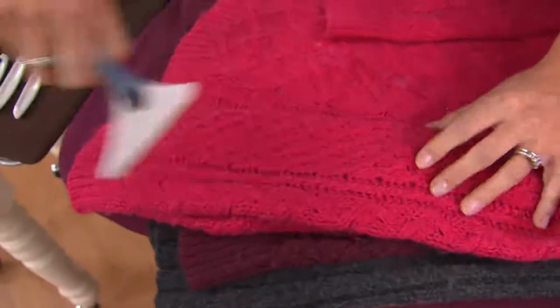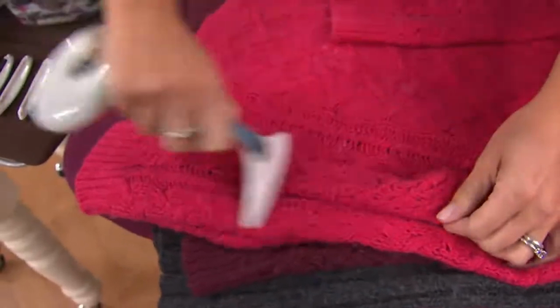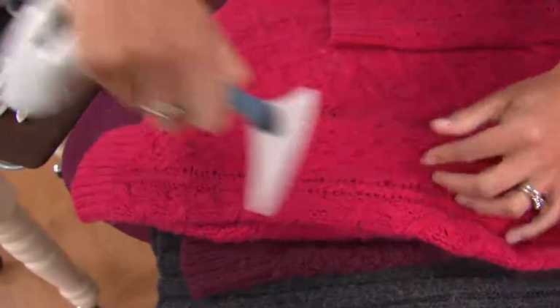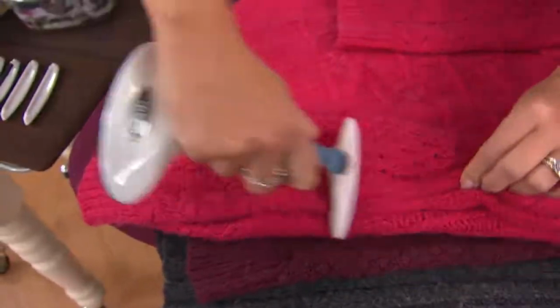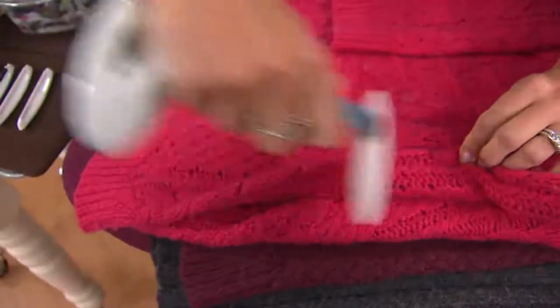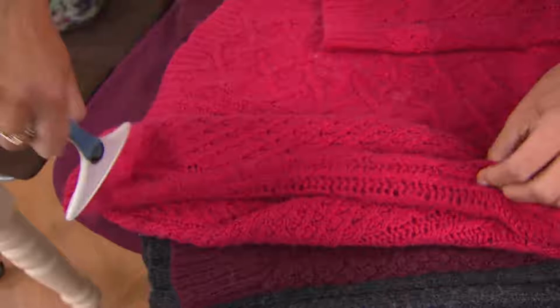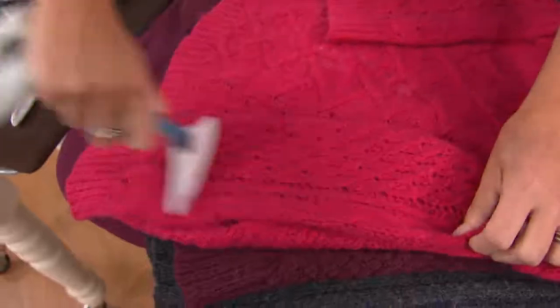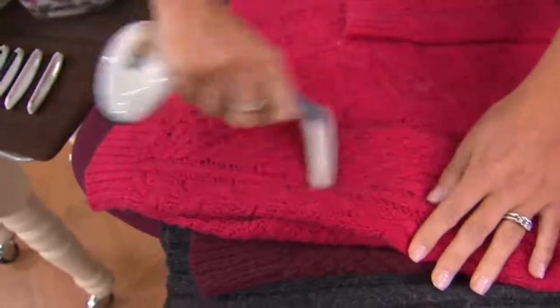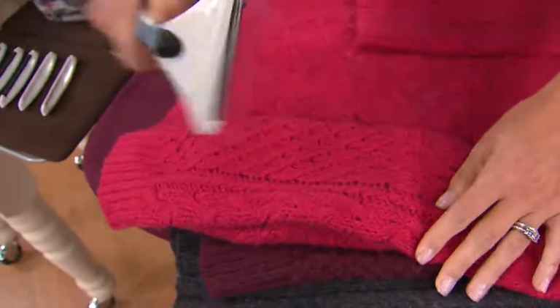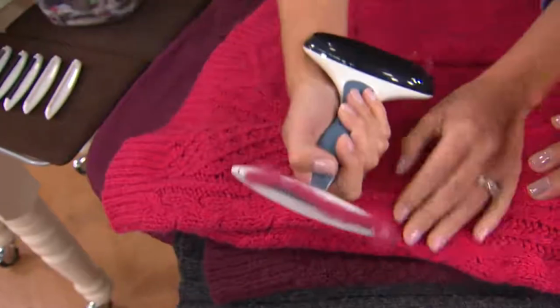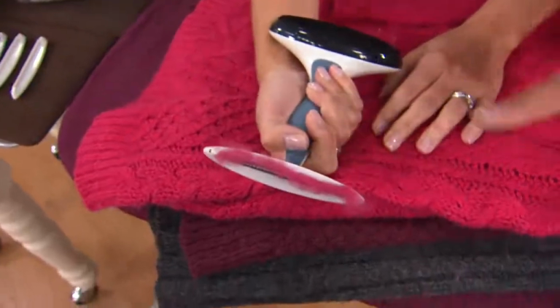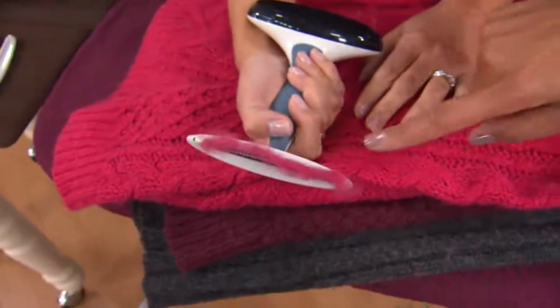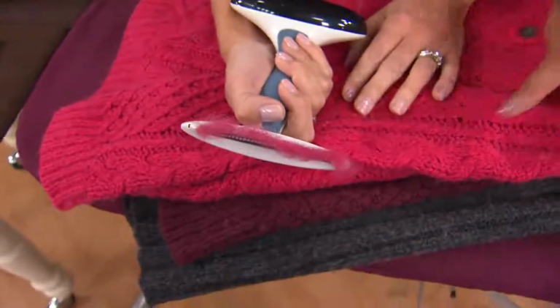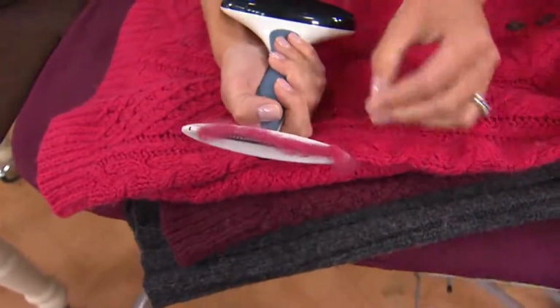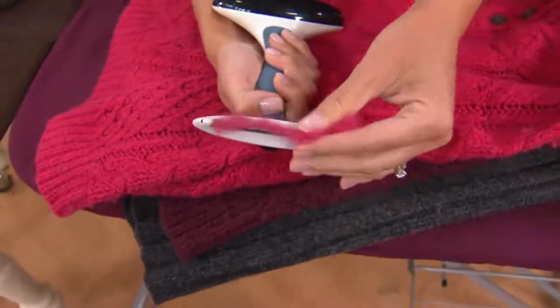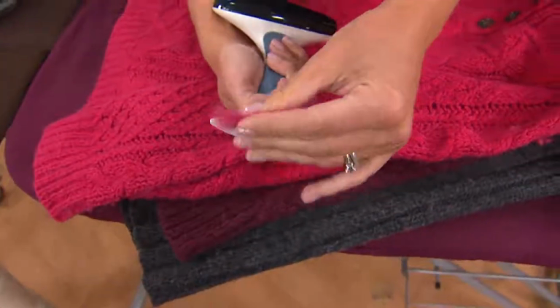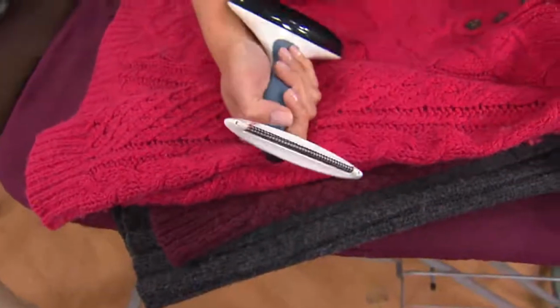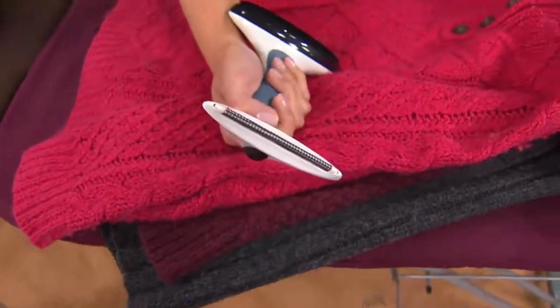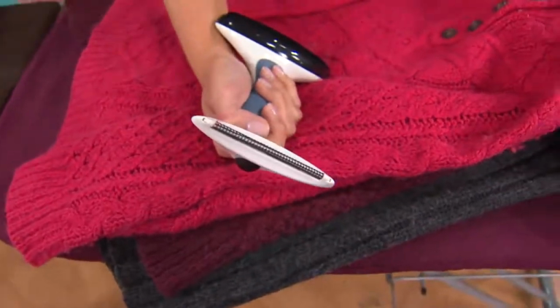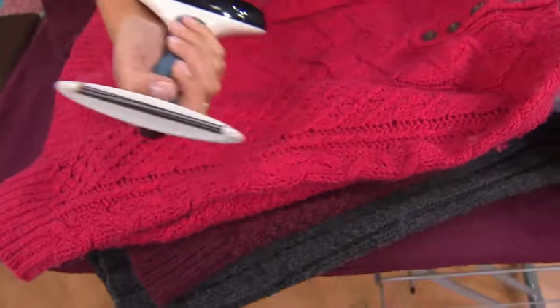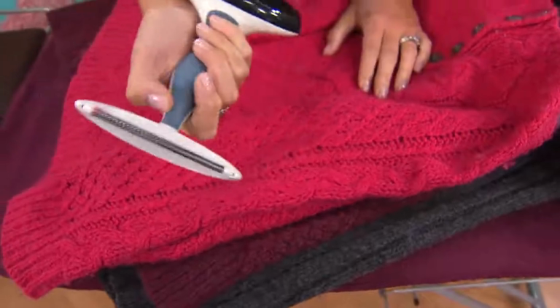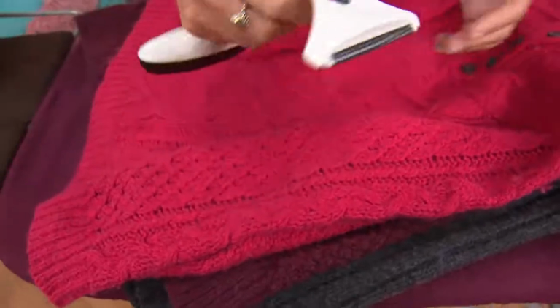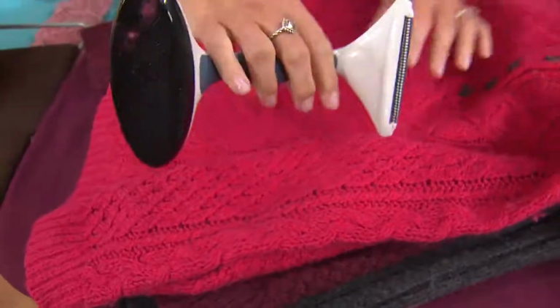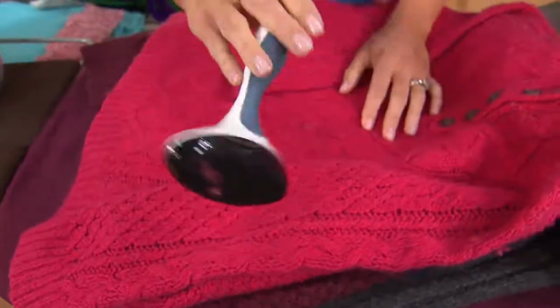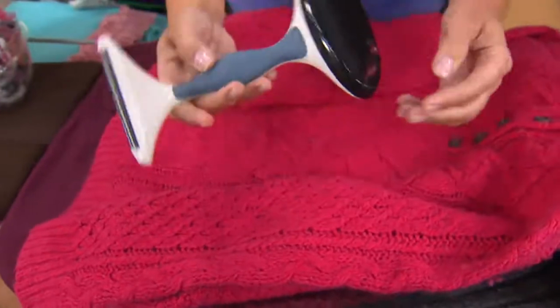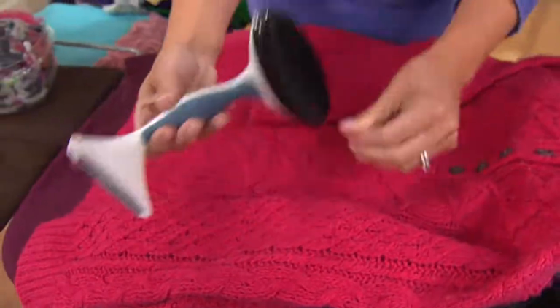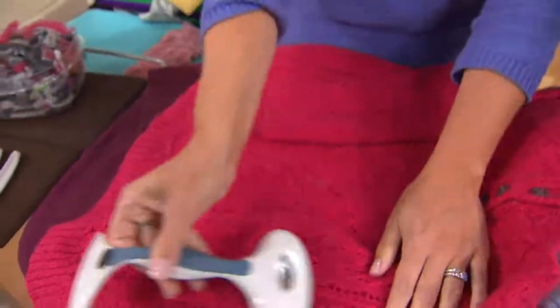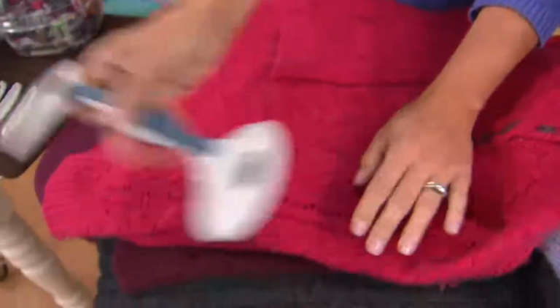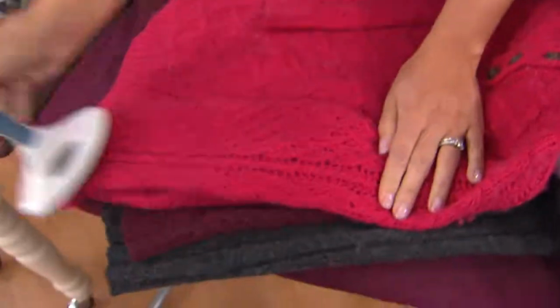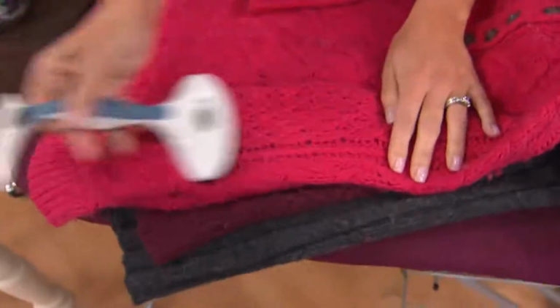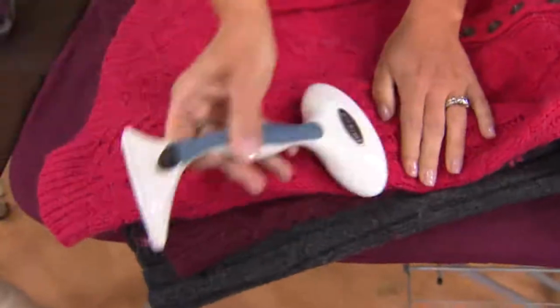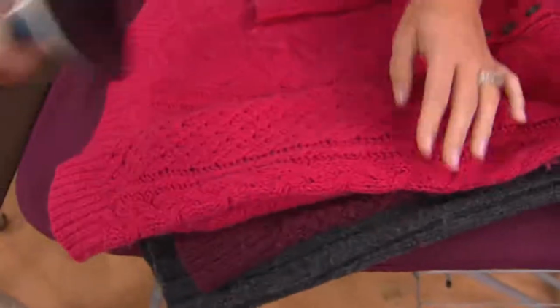If you move and go through life with a sweater on, sooner or later you get pills. What is your solution to that? Well, Diana Irvine is here with me and she's showing you the Gleaner and how it actually works.